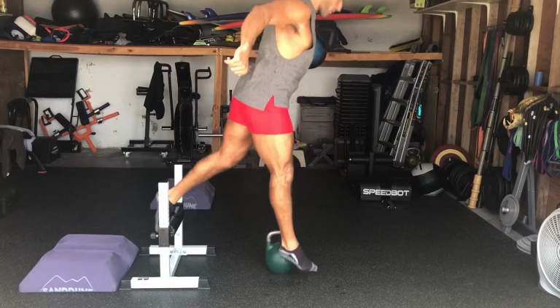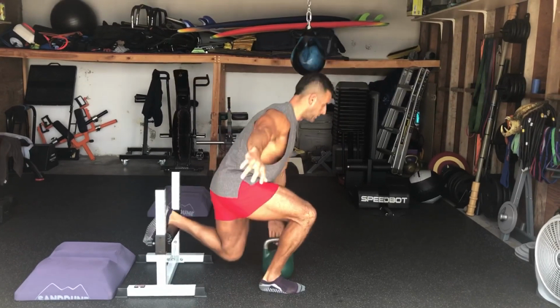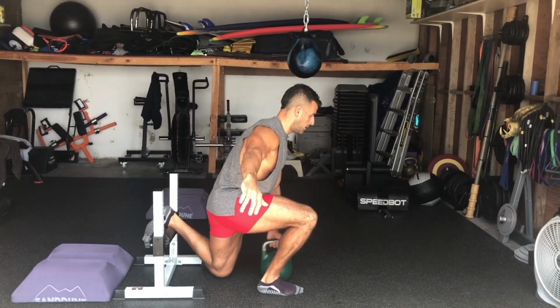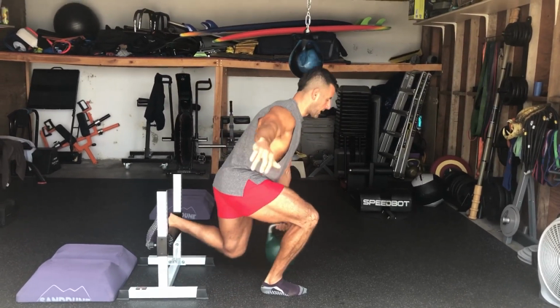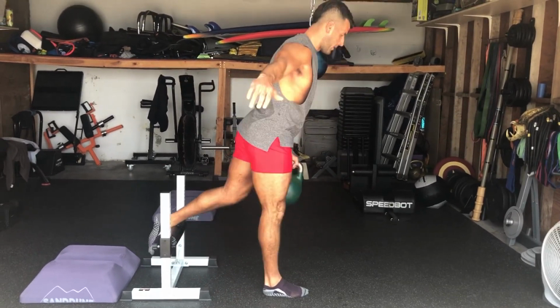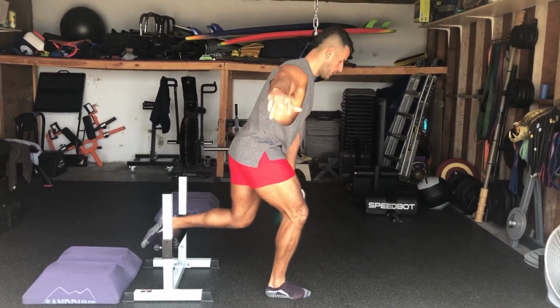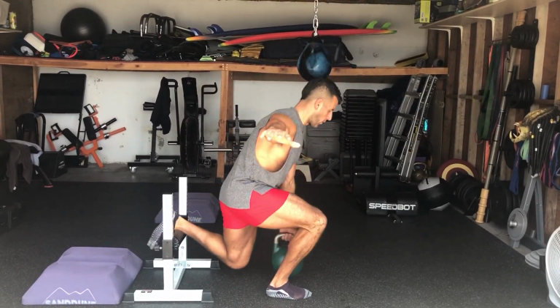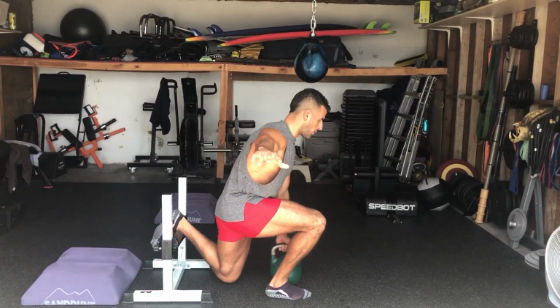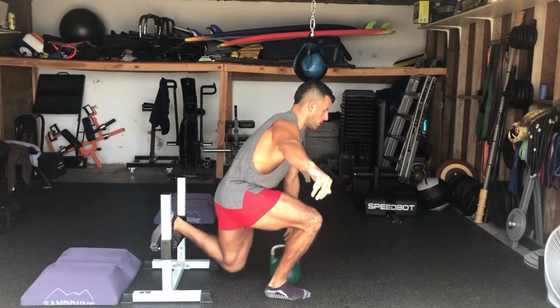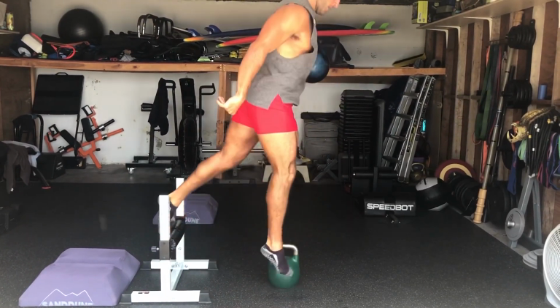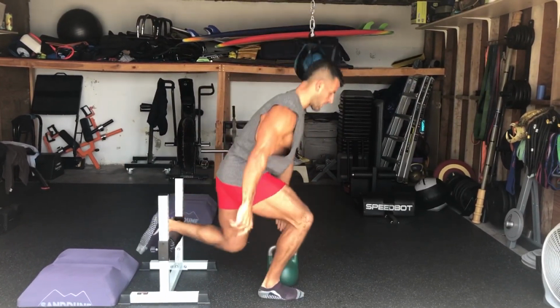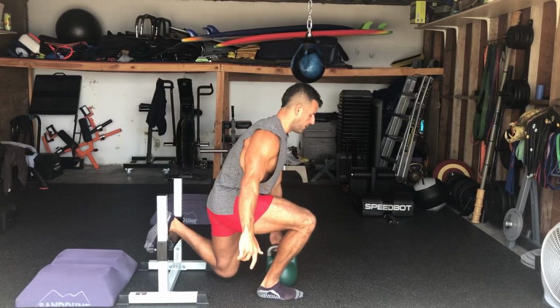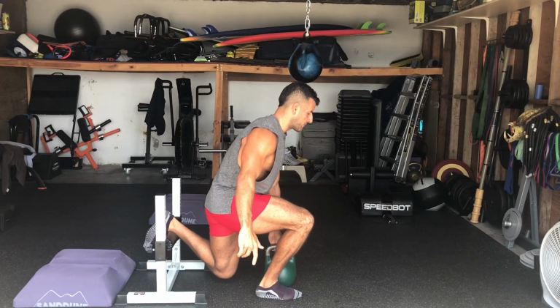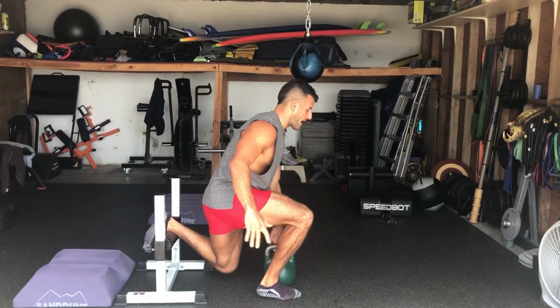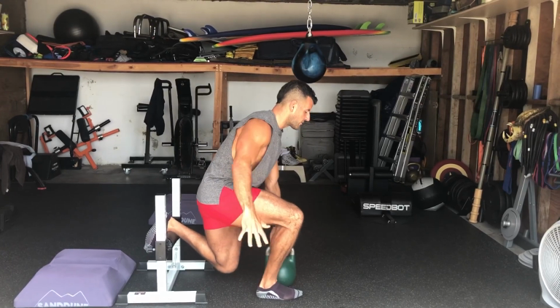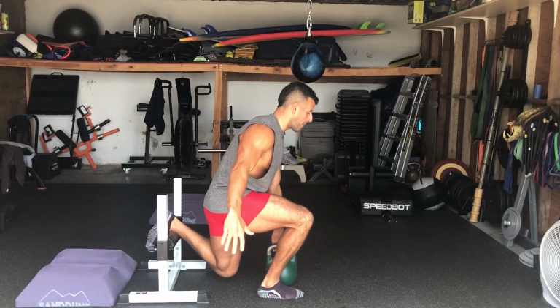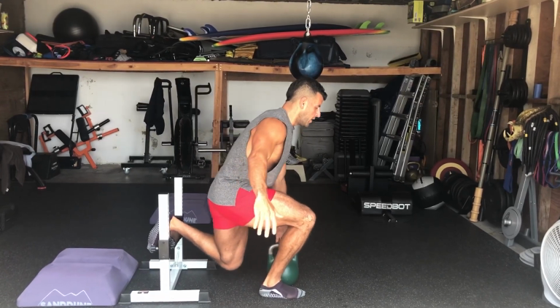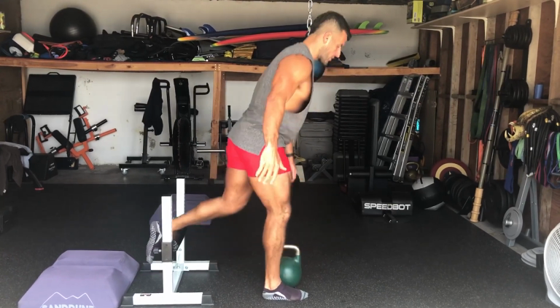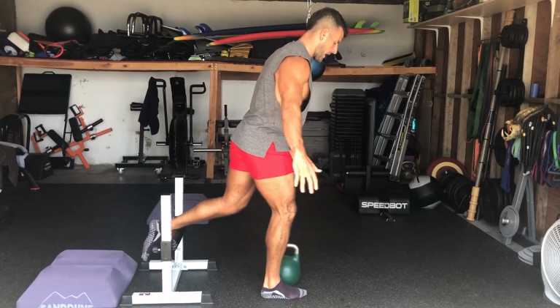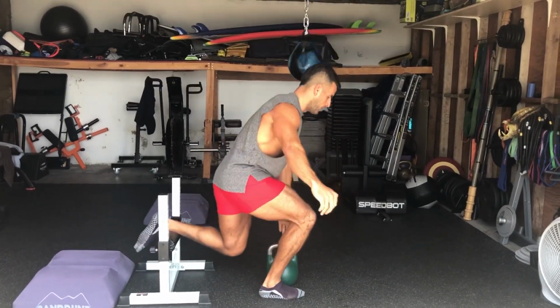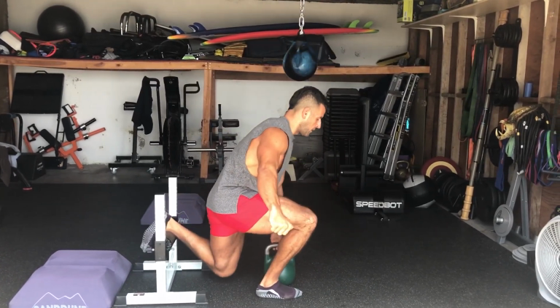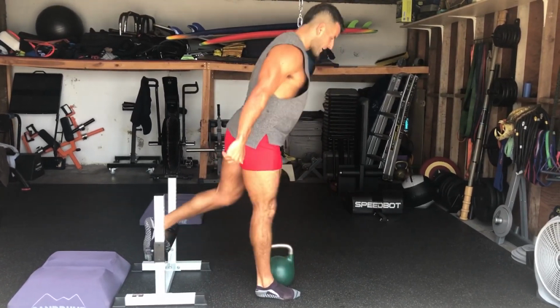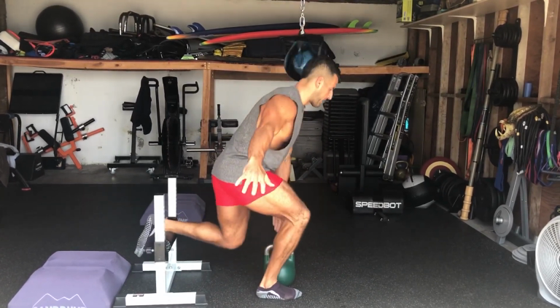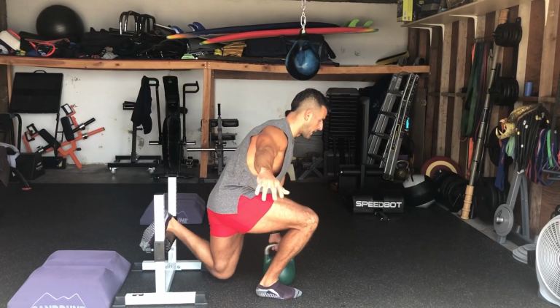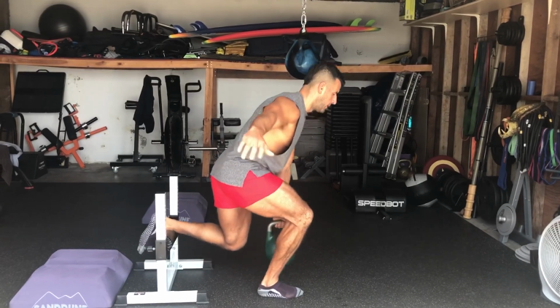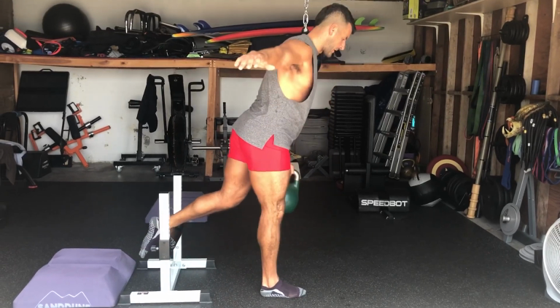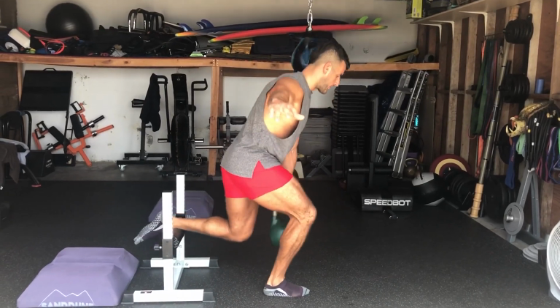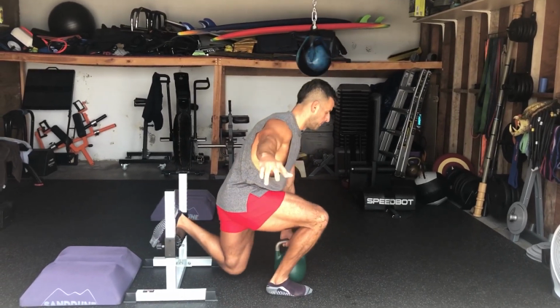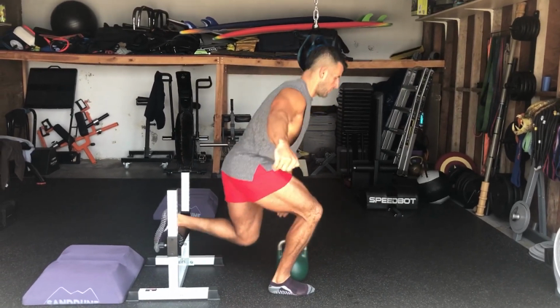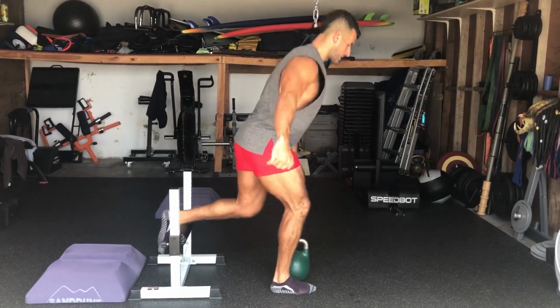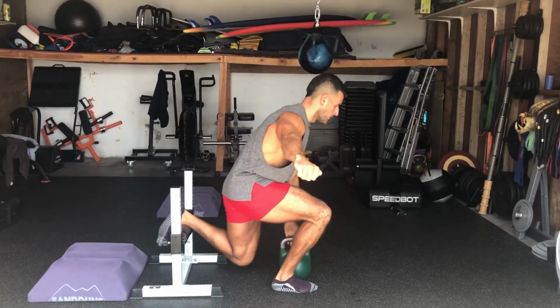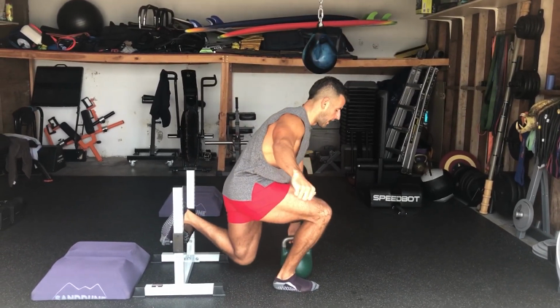You're going to push through, lower with control, plyo rep. Pick up, lower with control, plyo rep. Keep going in that manner. If you can't do the jump, you can just do a fast rep and then pick up — that's for aggression.